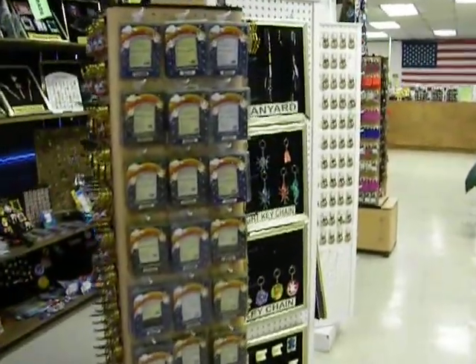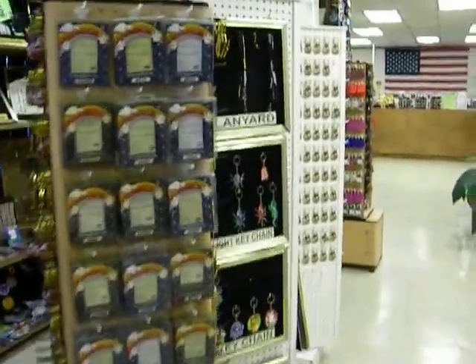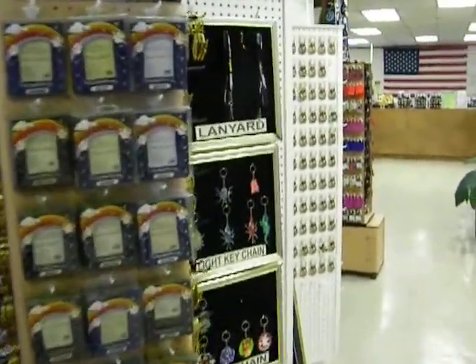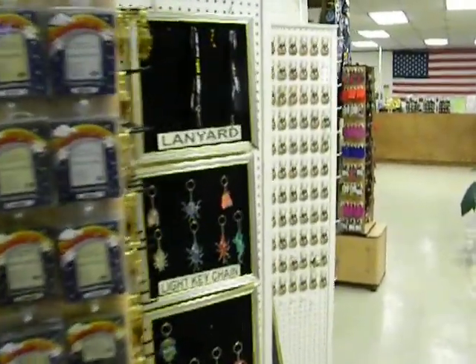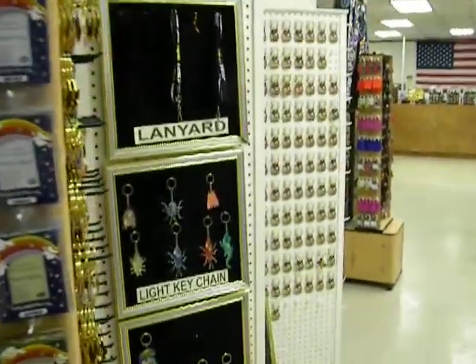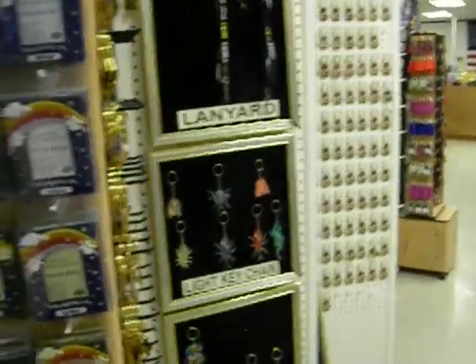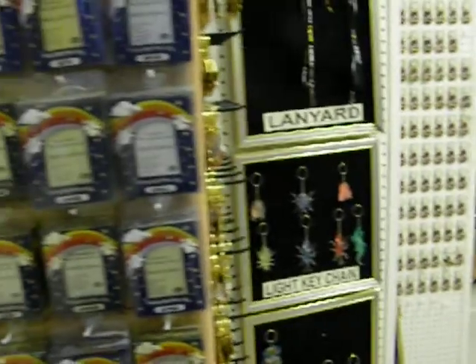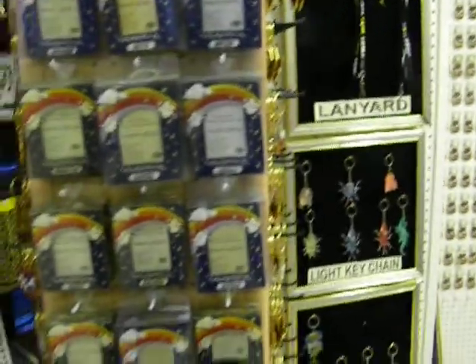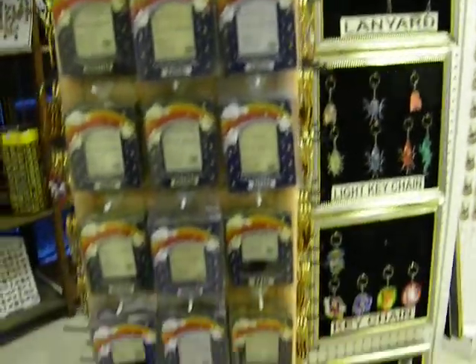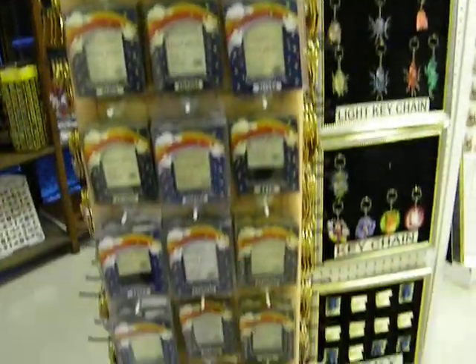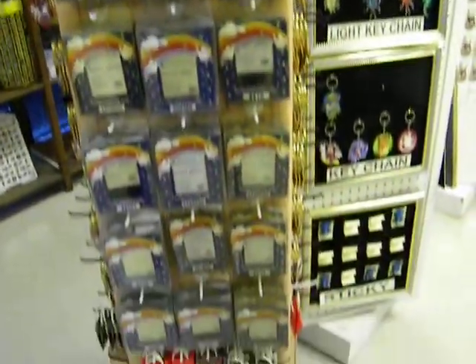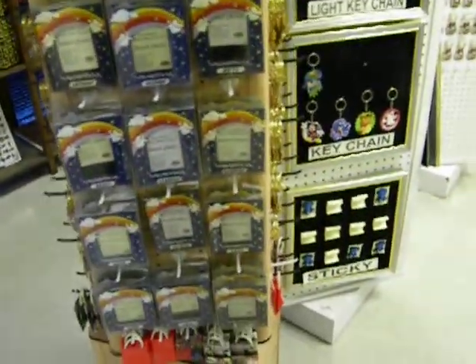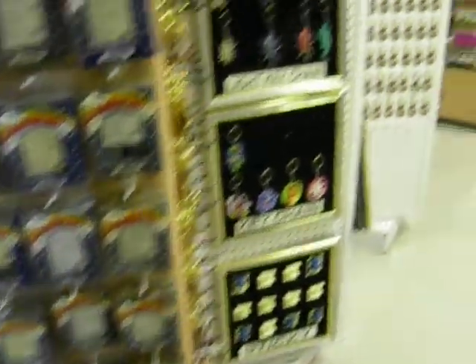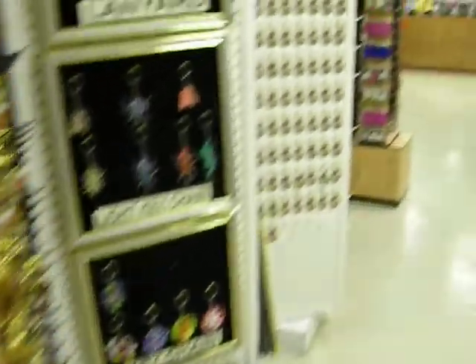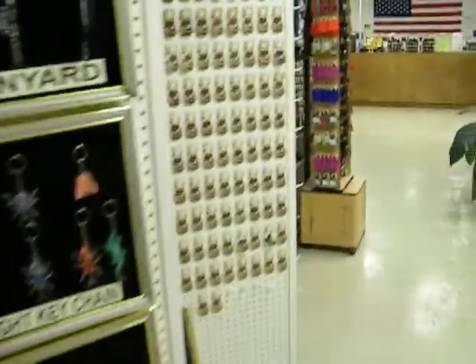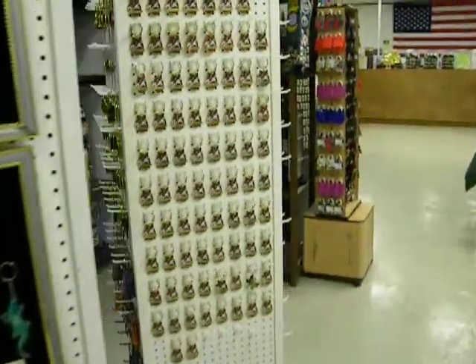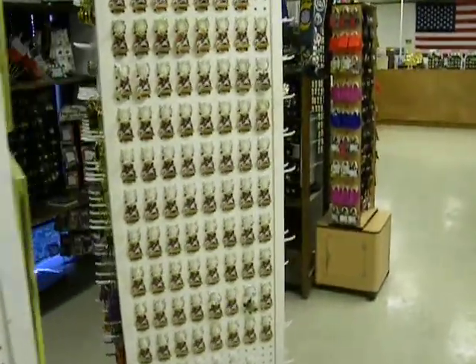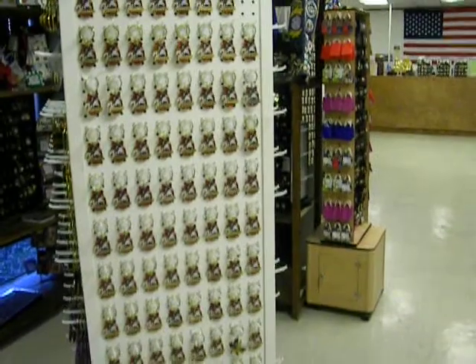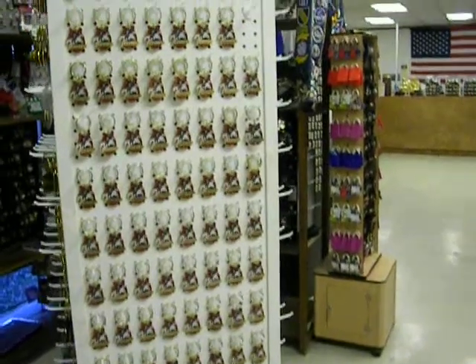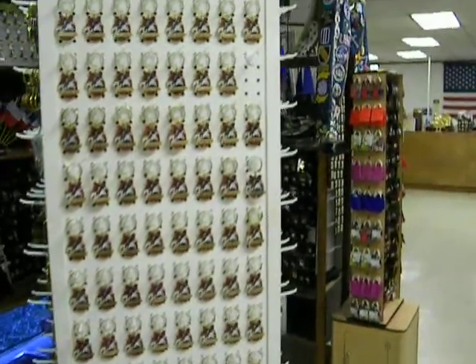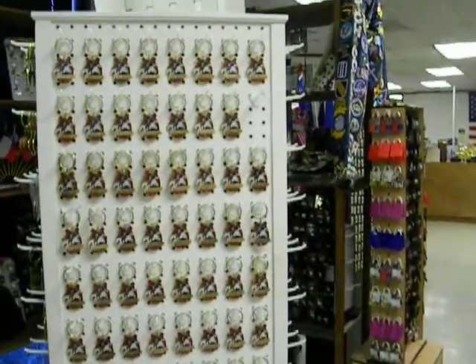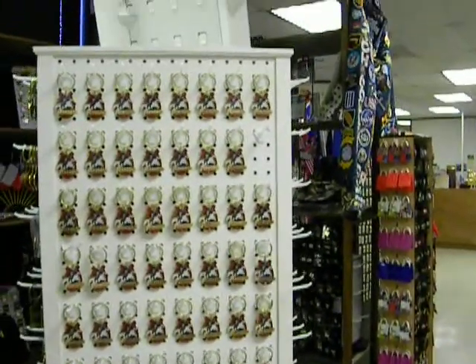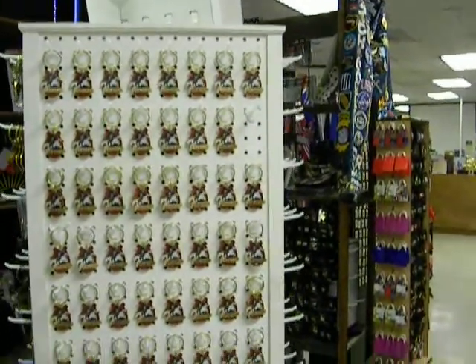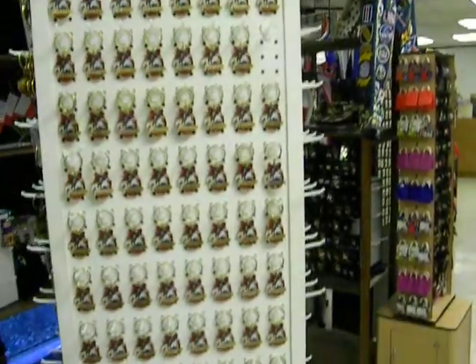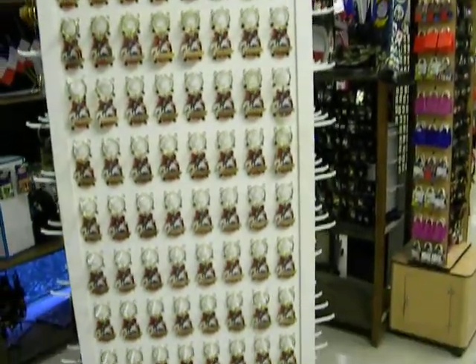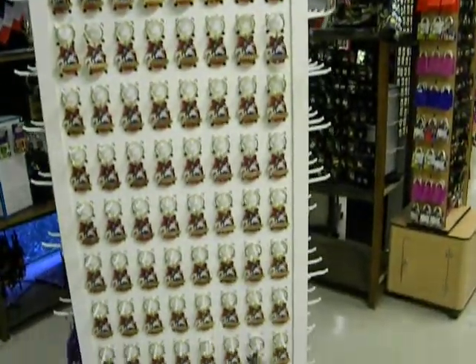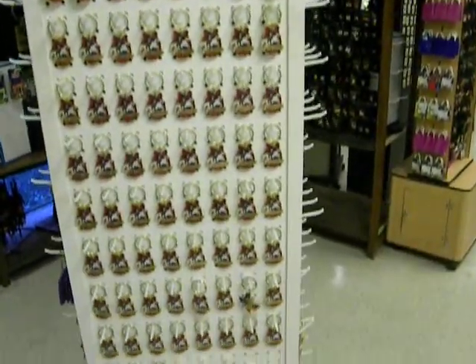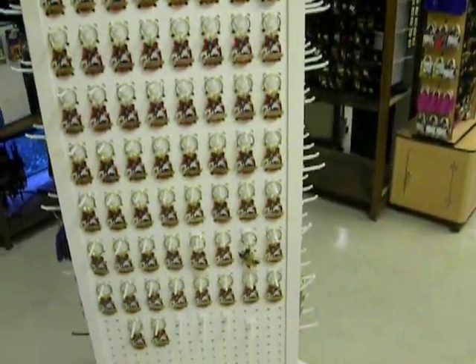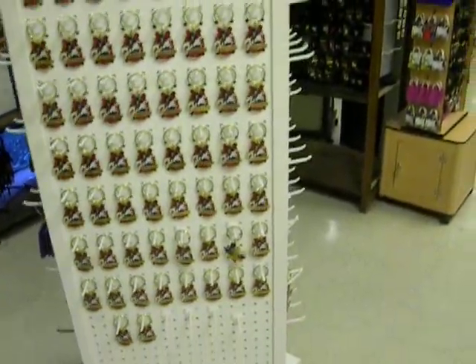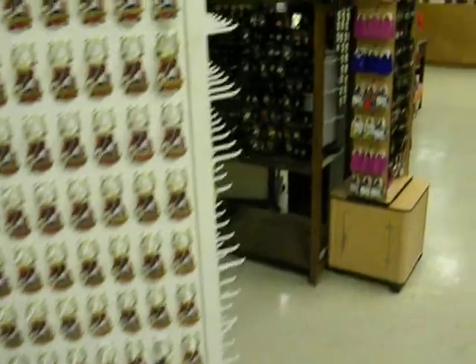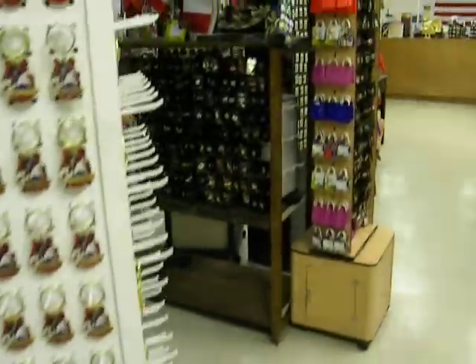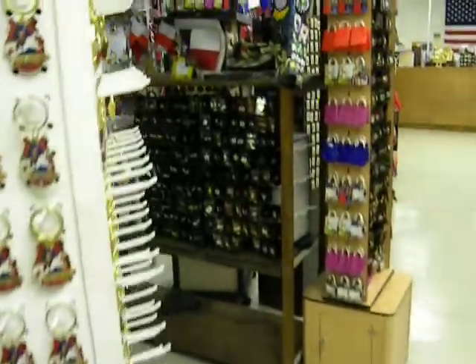This is more of our photo frames. Then we have the keychains — we have the horseshoe keychains. We have the Texas-size keychains with the names and the states.